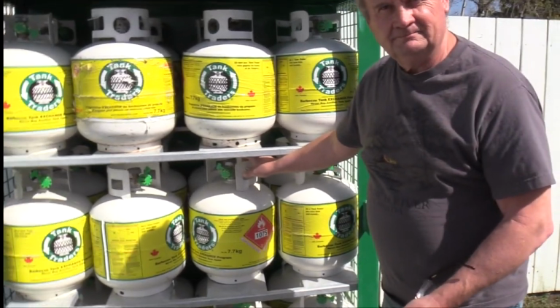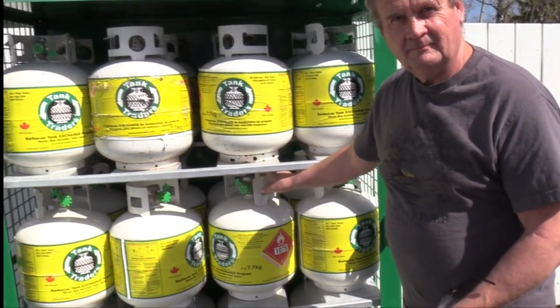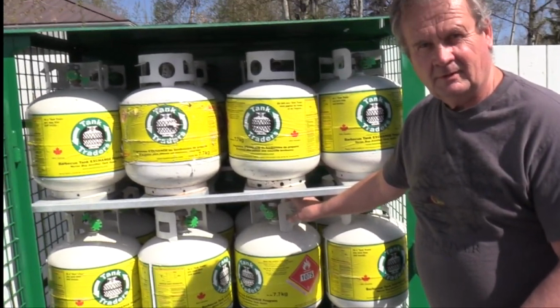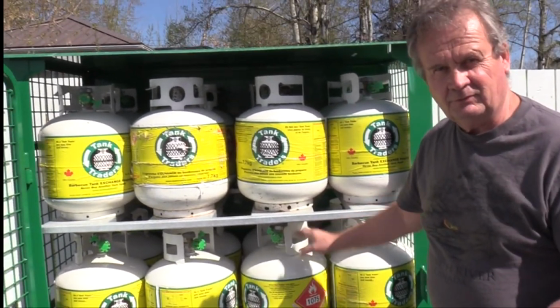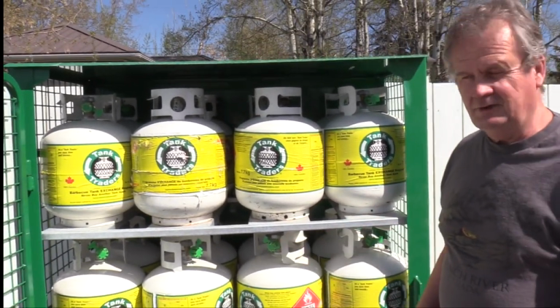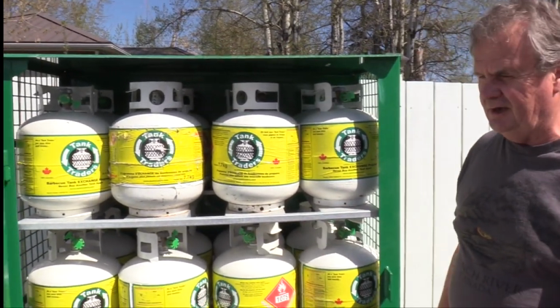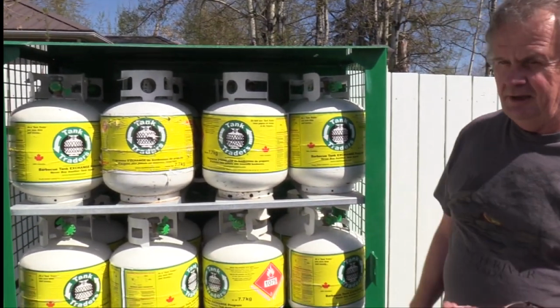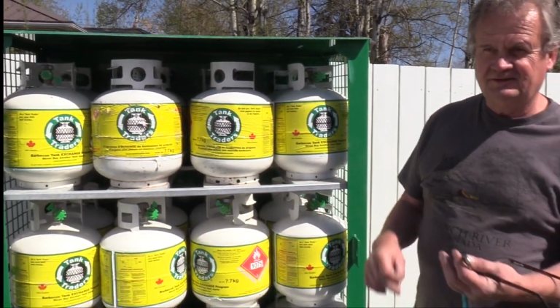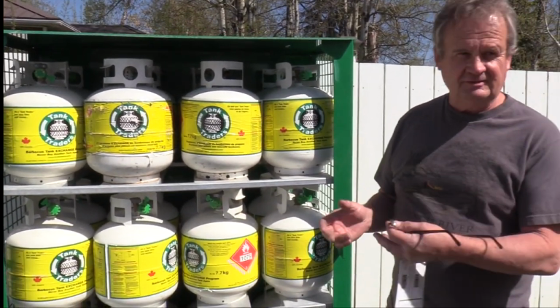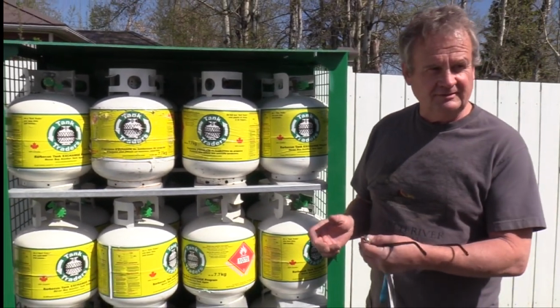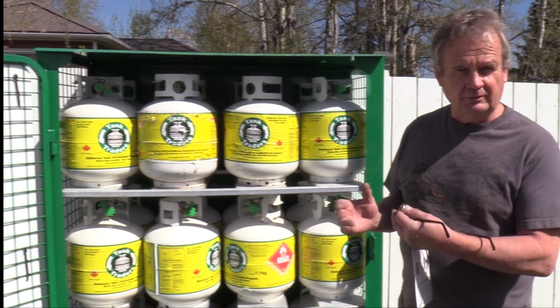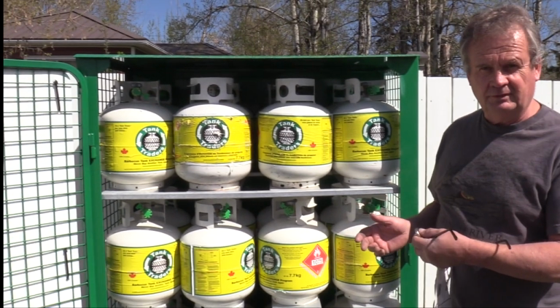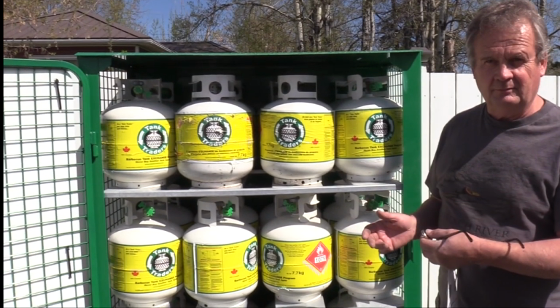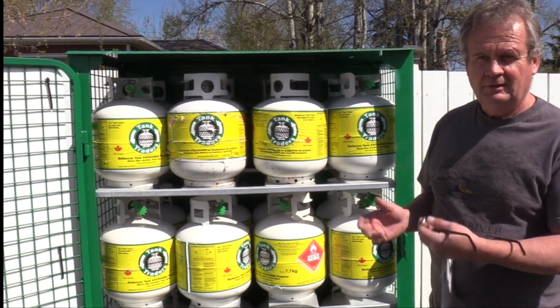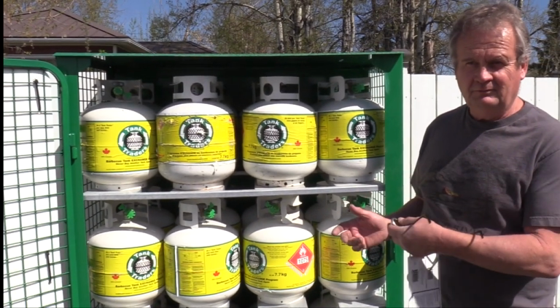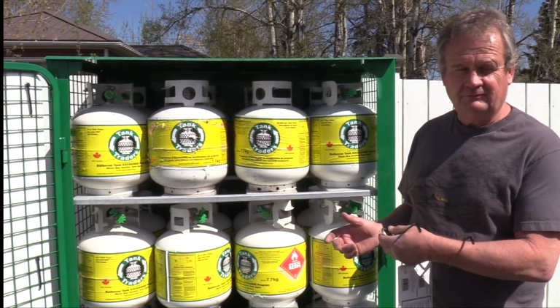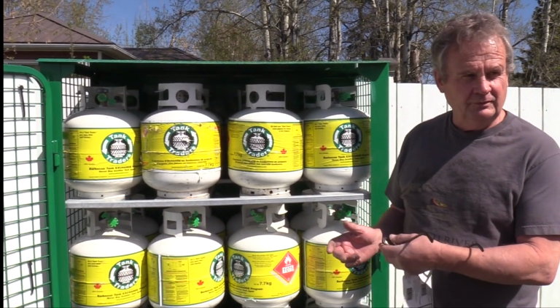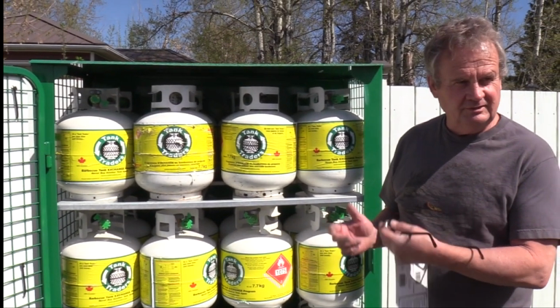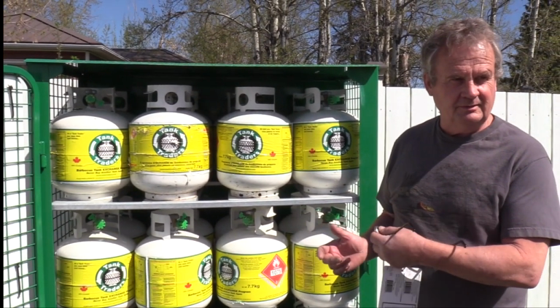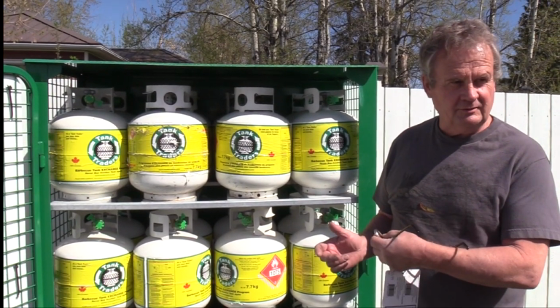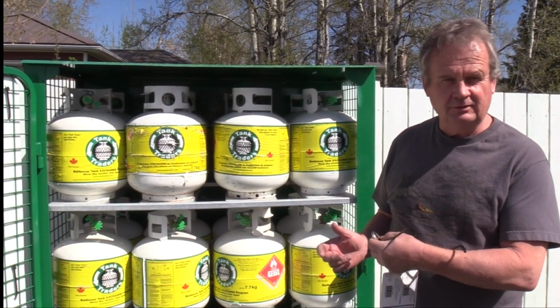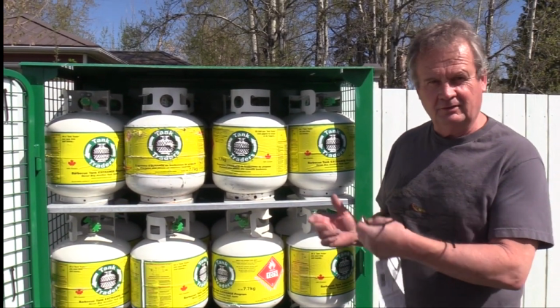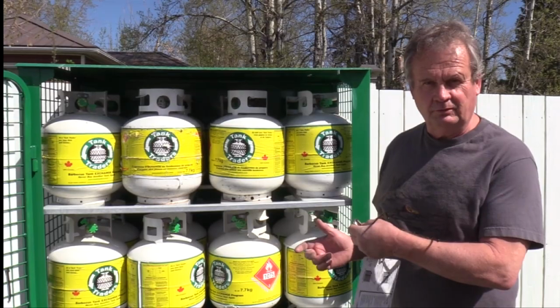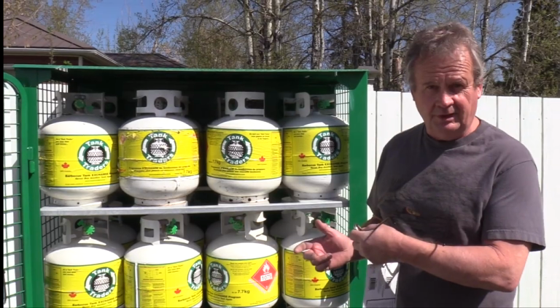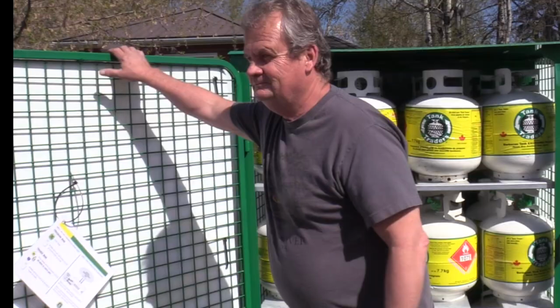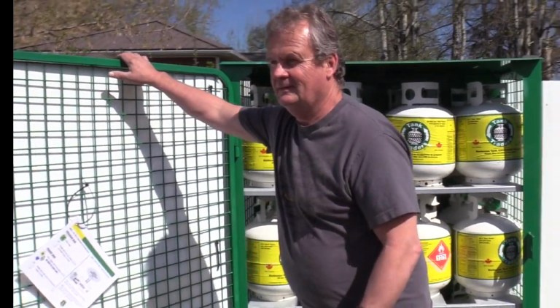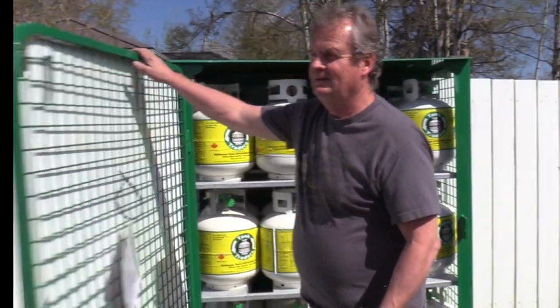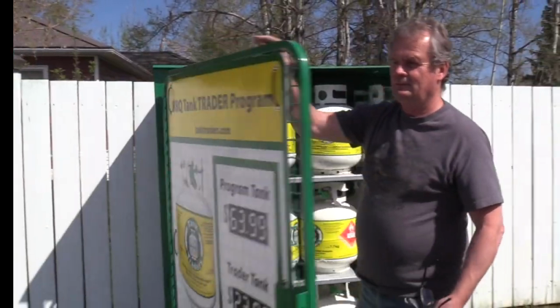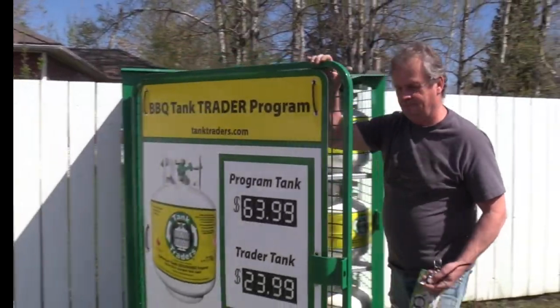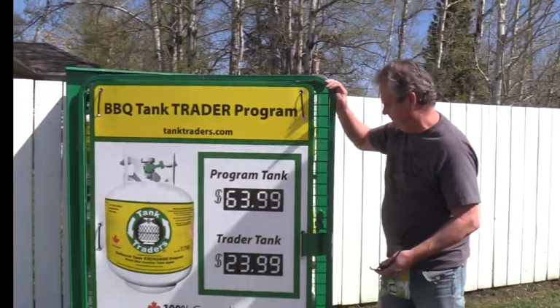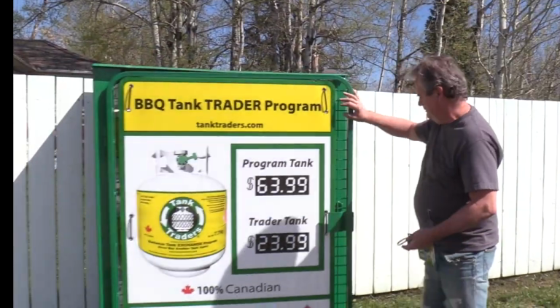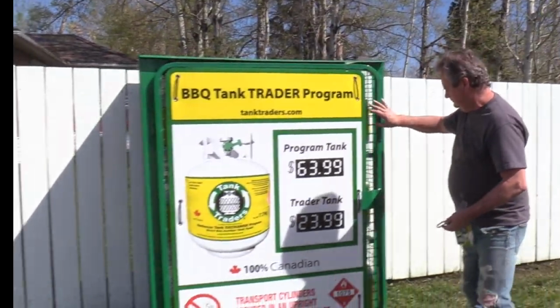All for $23.99 — and it saves us a lot of time since we don't have to refill them. It's convenient for you if you want an extra barbecue tank, or if you run out and need it right away, then it's the perfect thing for you to come and purchase.